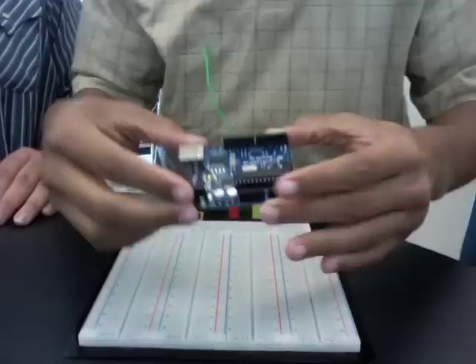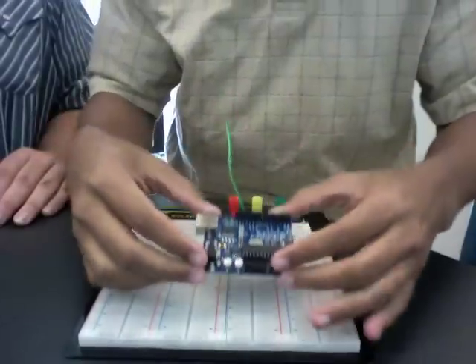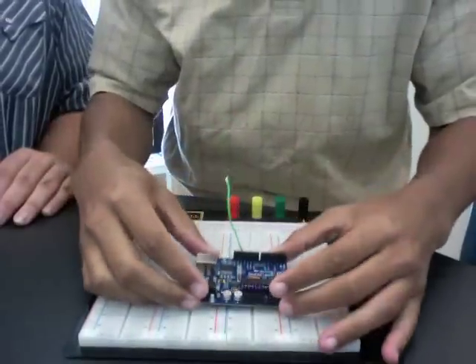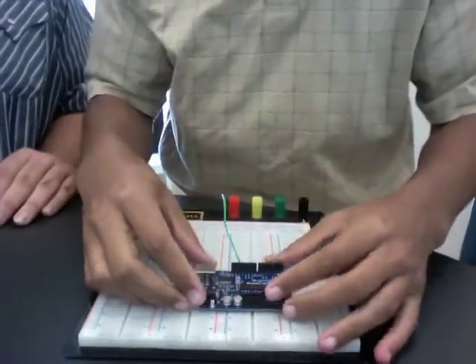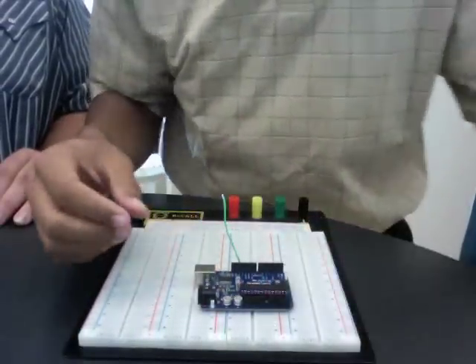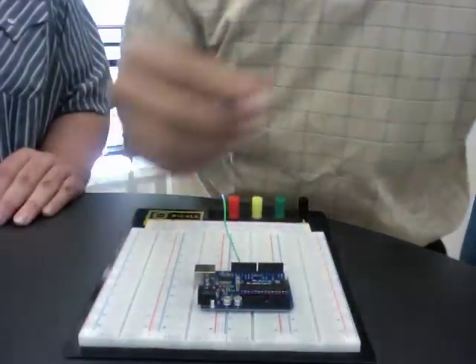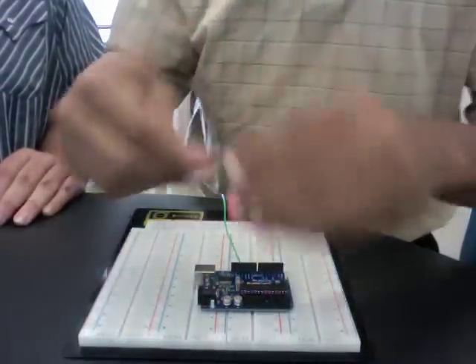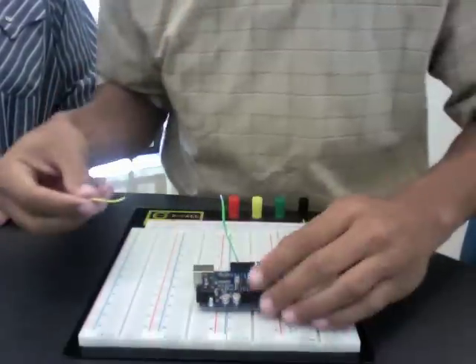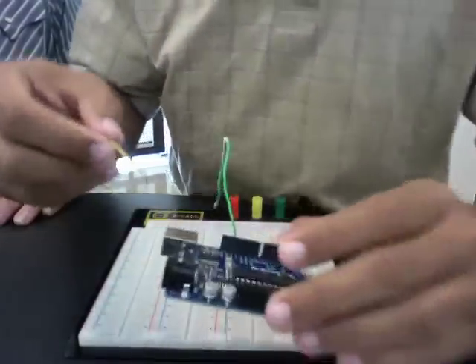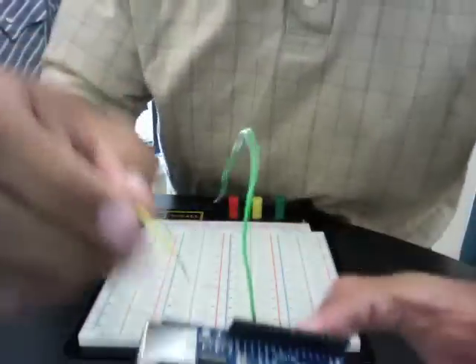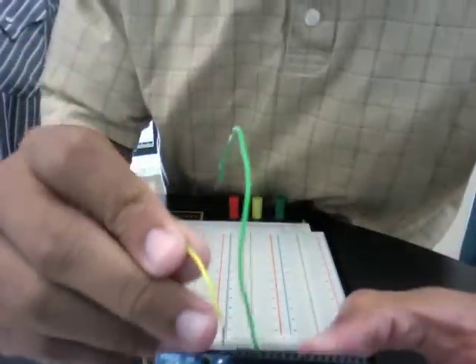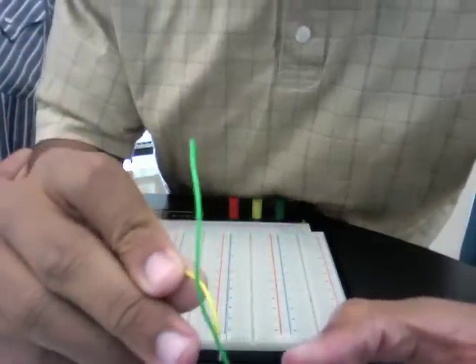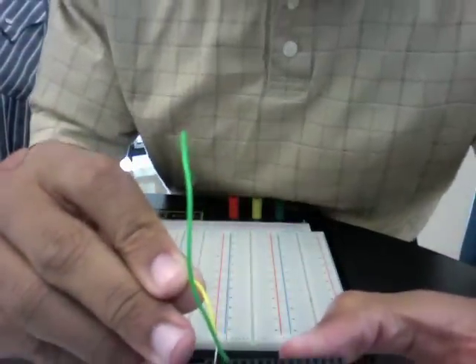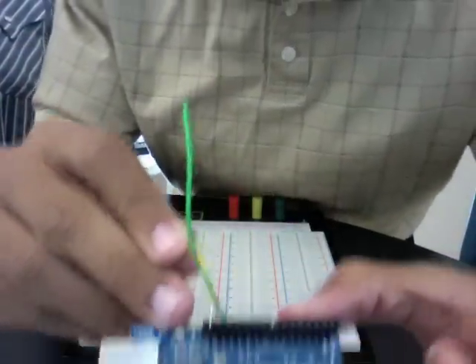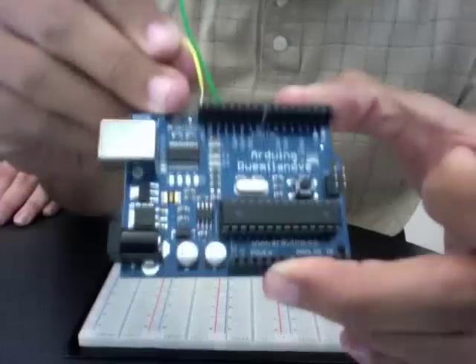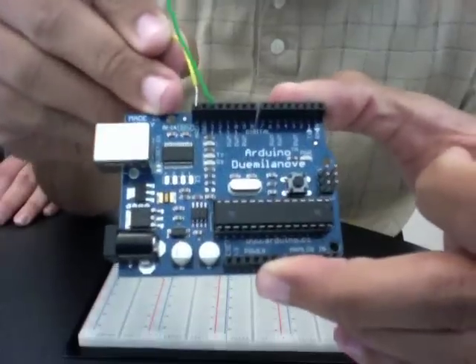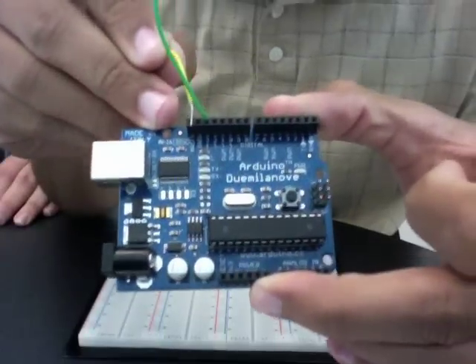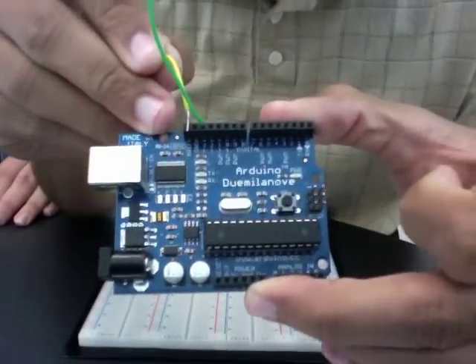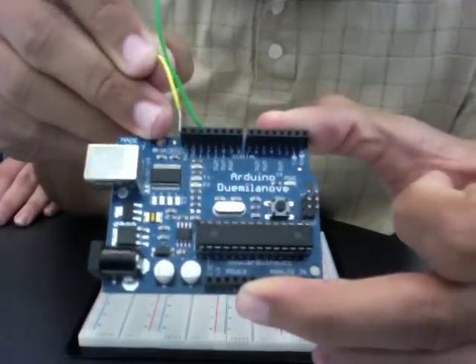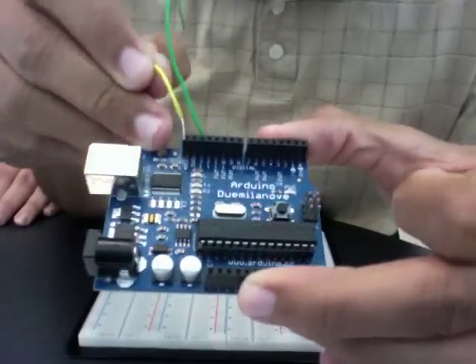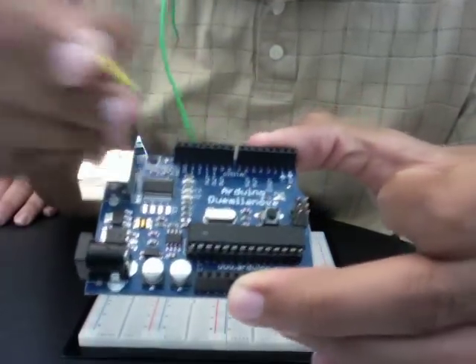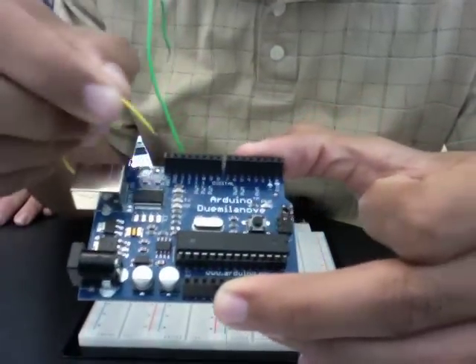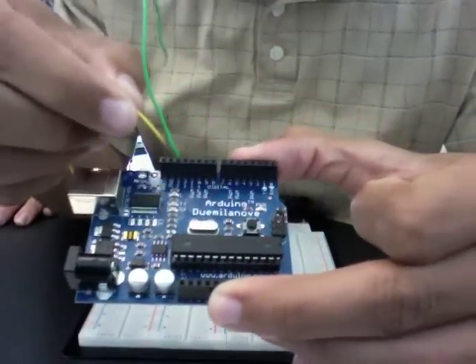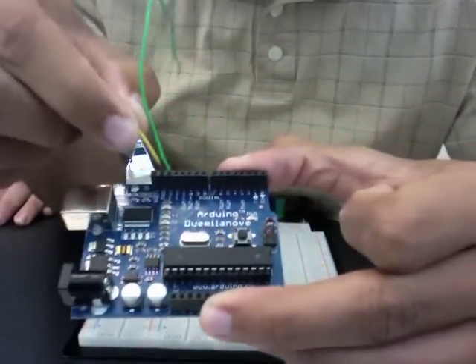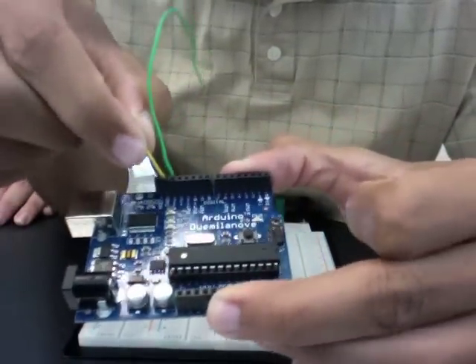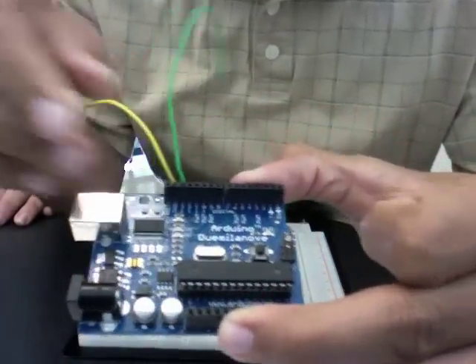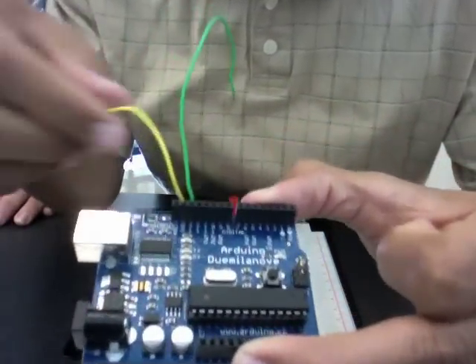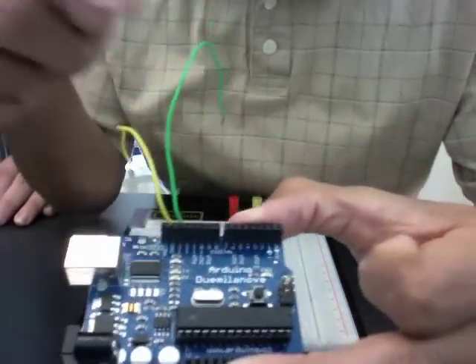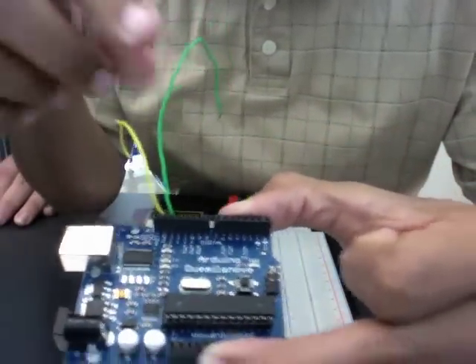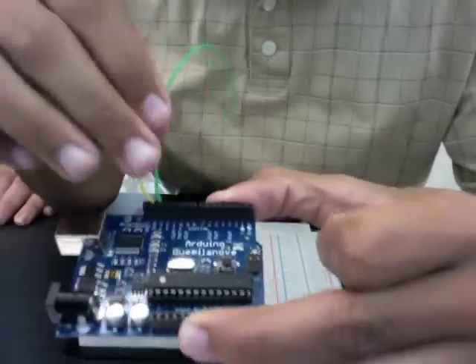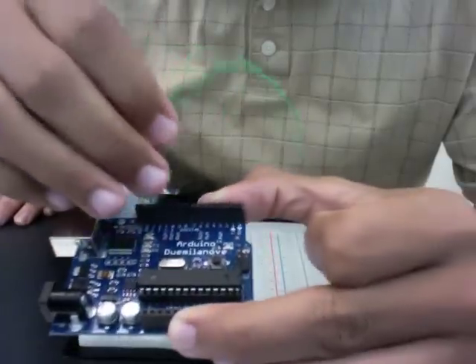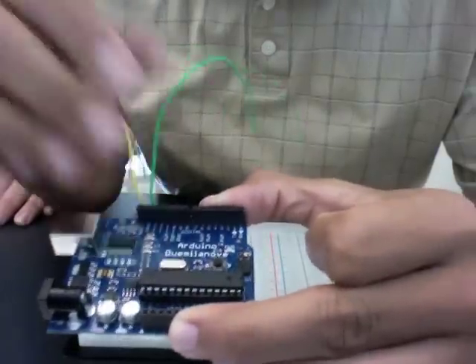Right next to the LED pin 13 is something that says GND, which is just ground. So this is going to be your negative, and we're going to hook that in there. So green is for positive and yellow is for negative.